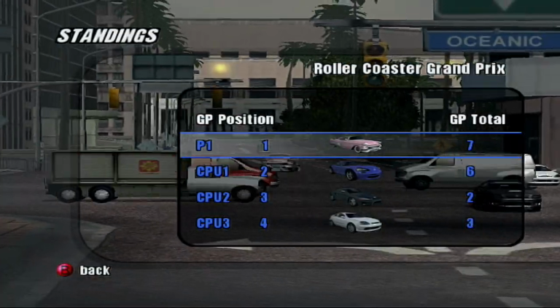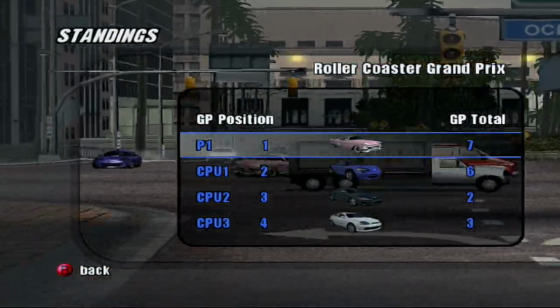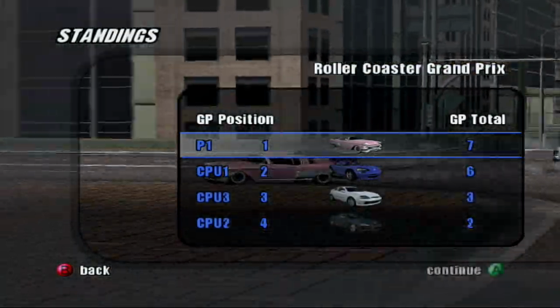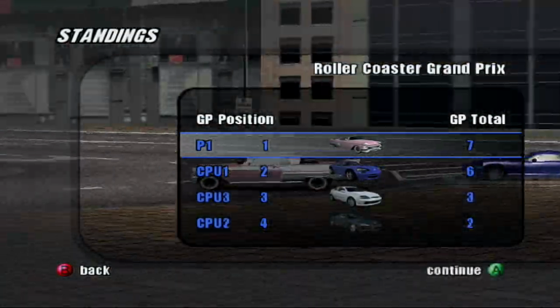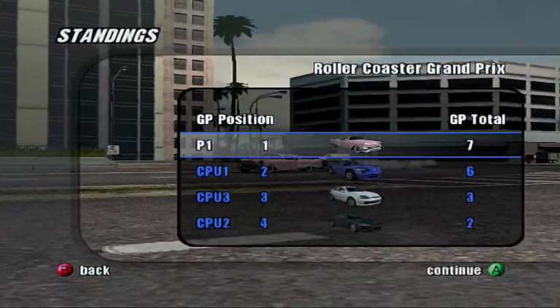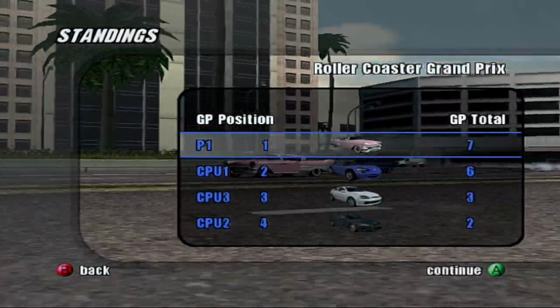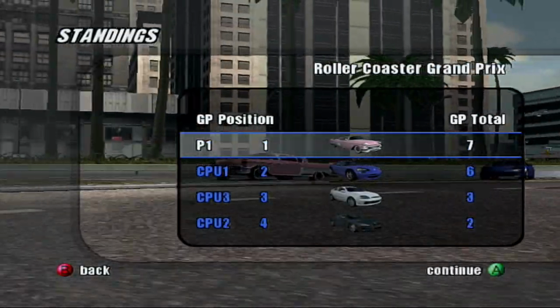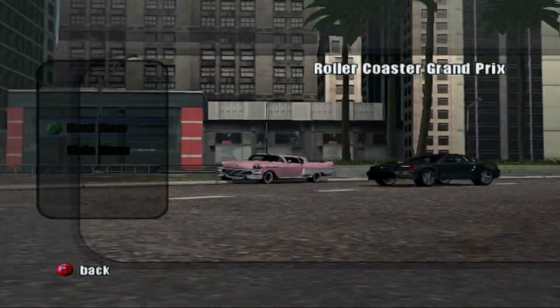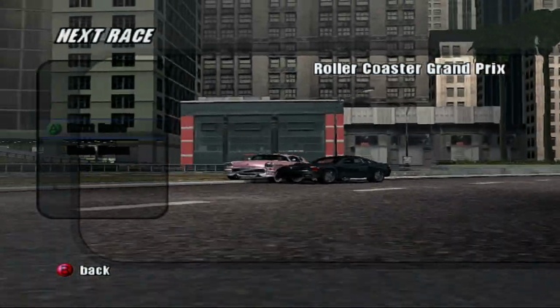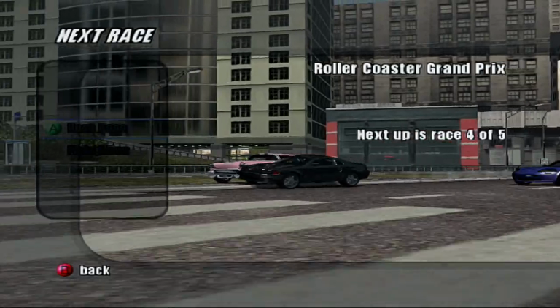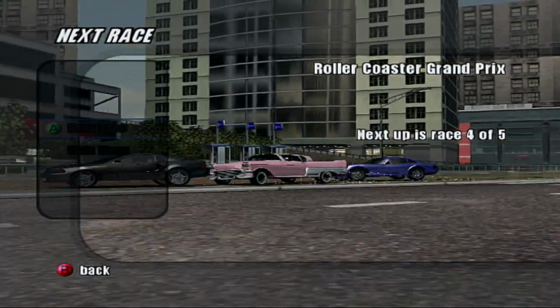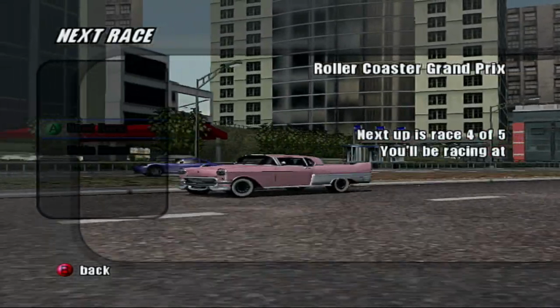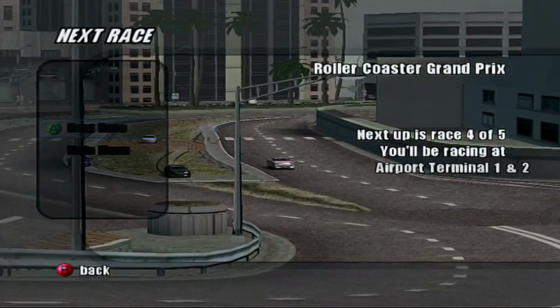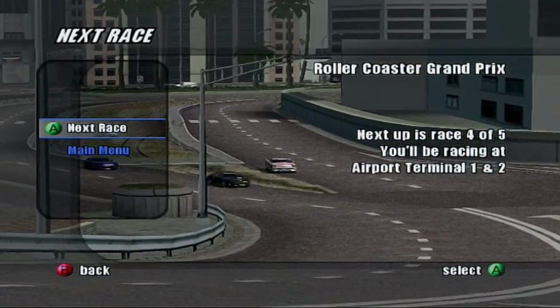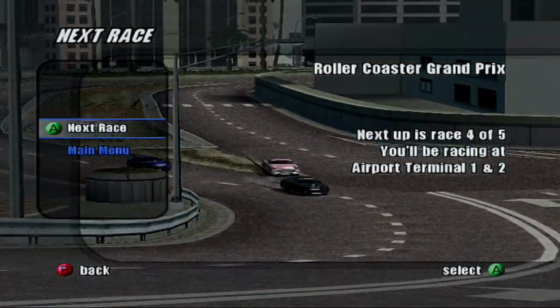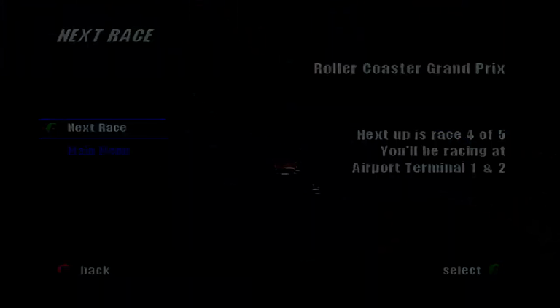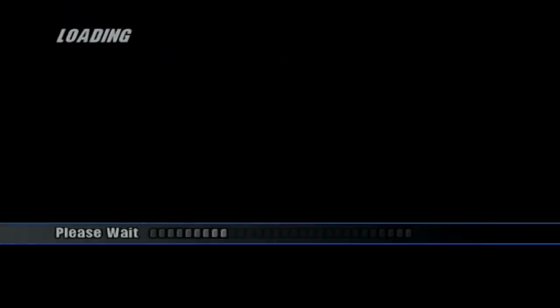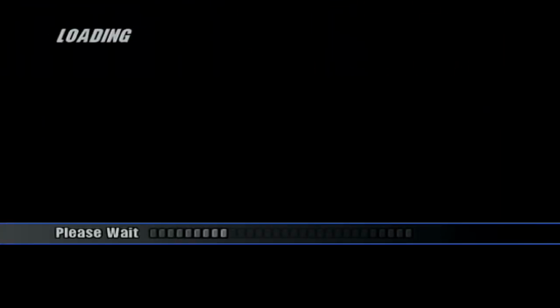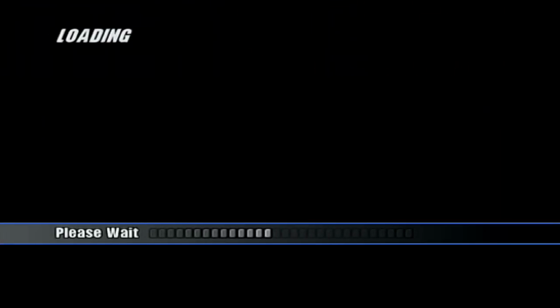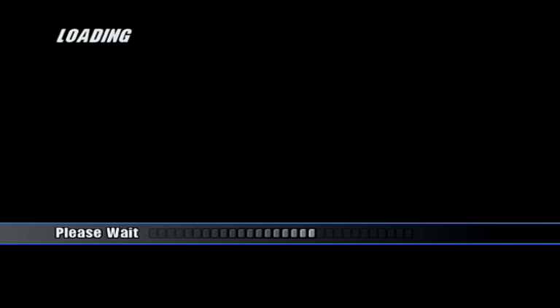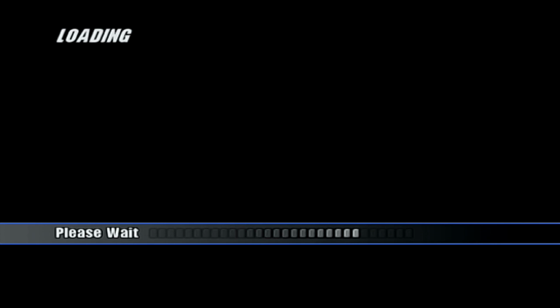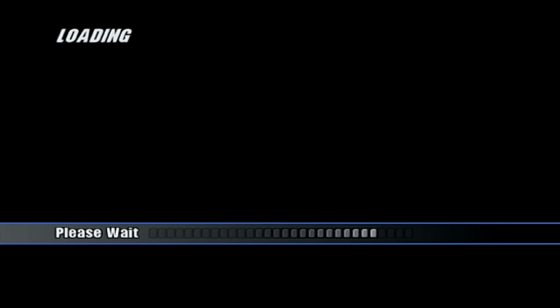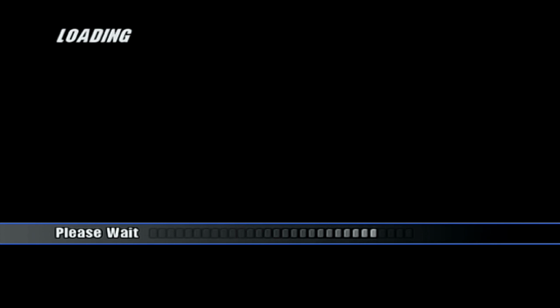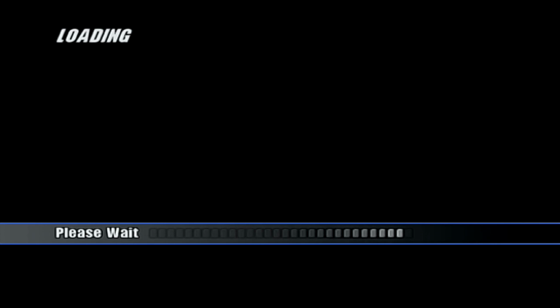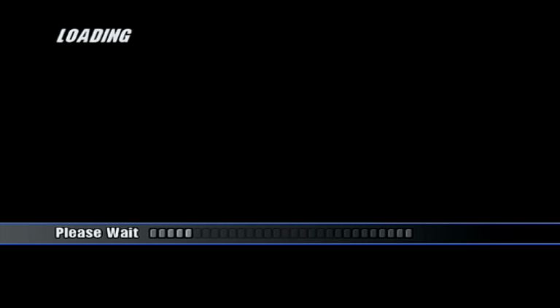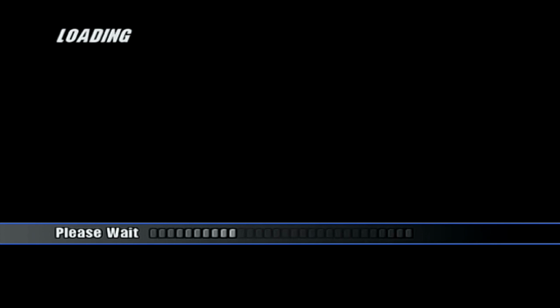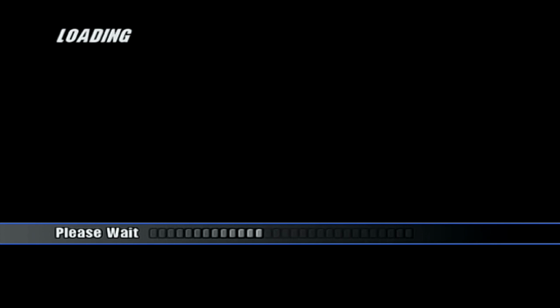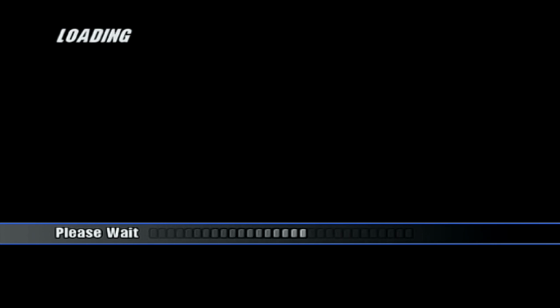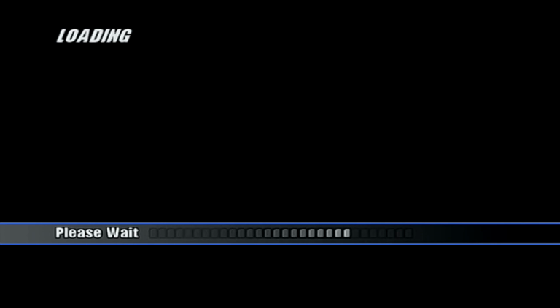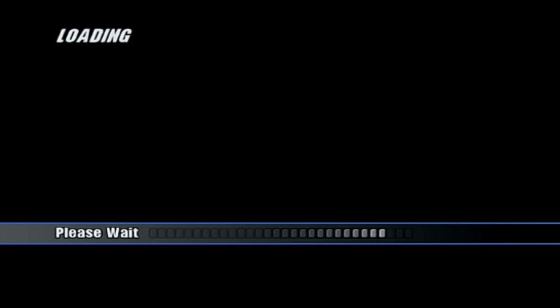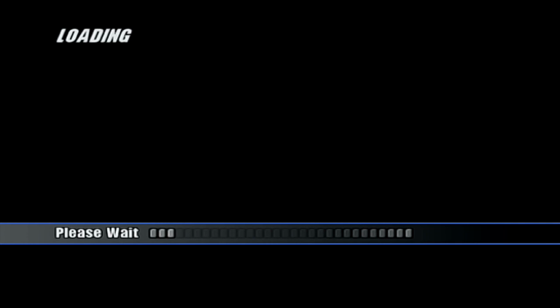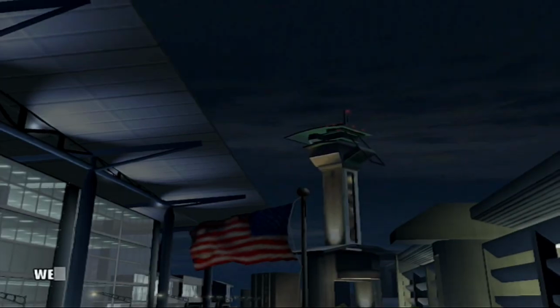I only got one point. I'm still in the lead though, but we've got two more events and it's already been almost 20 minutes. After editing, I'll shrink it down a bit.